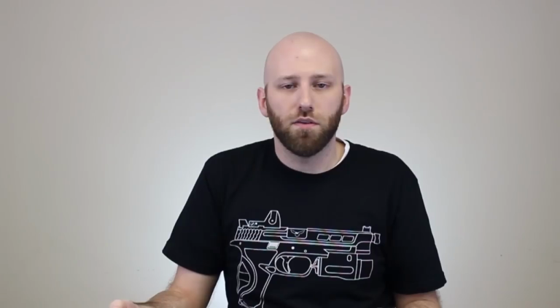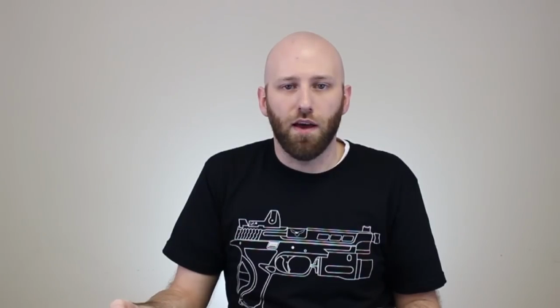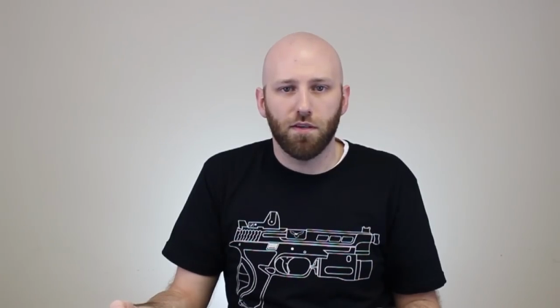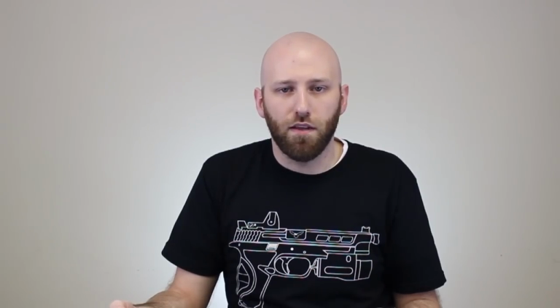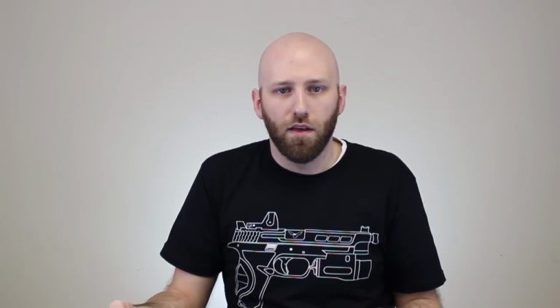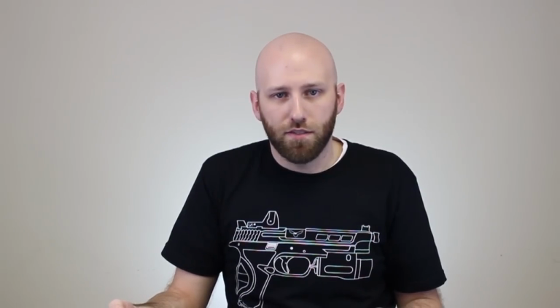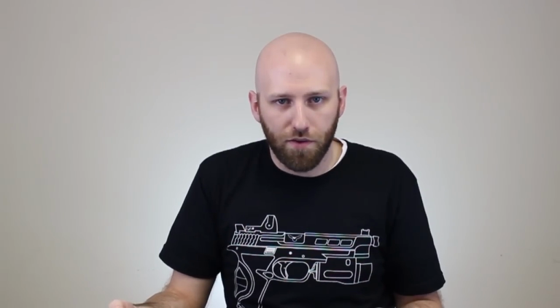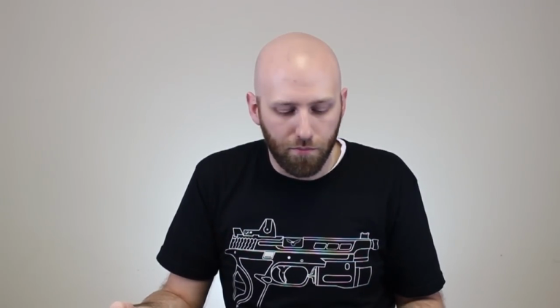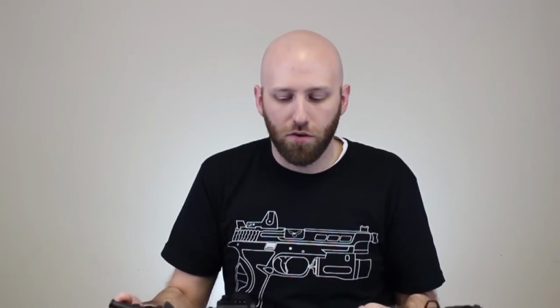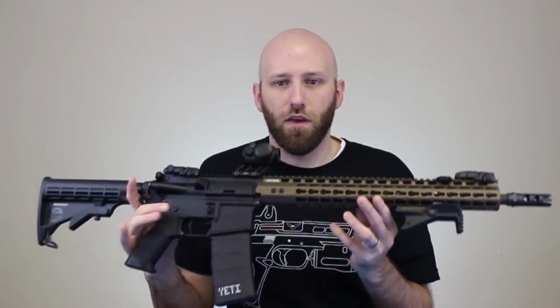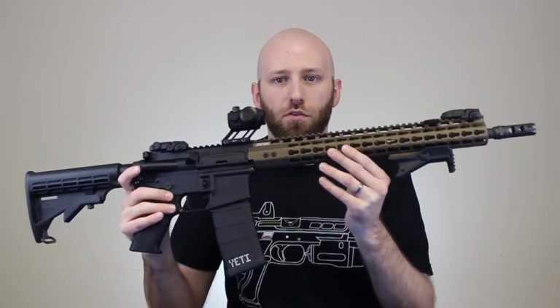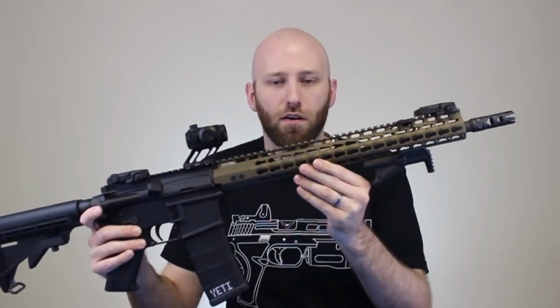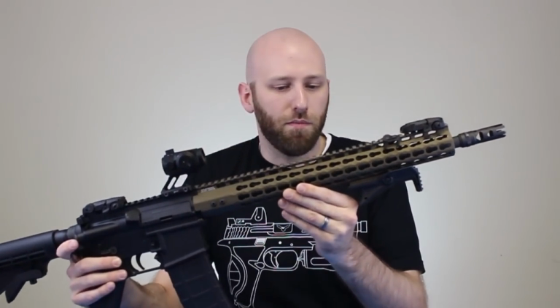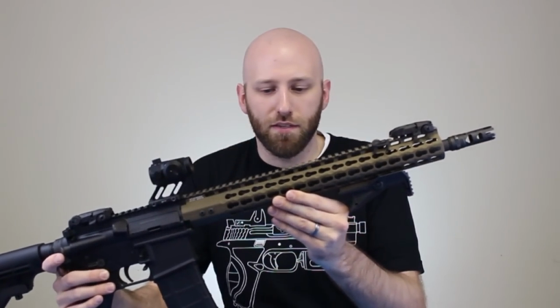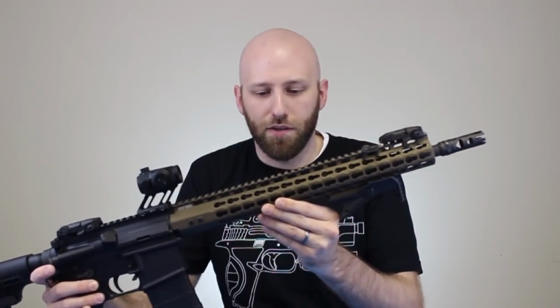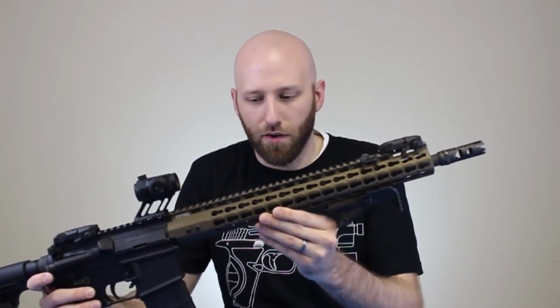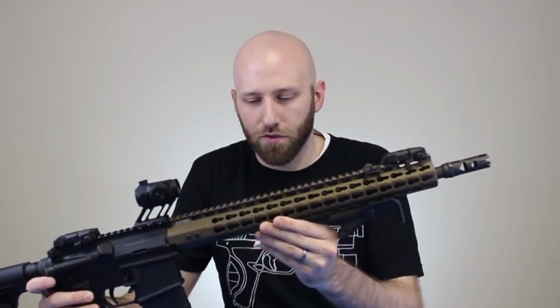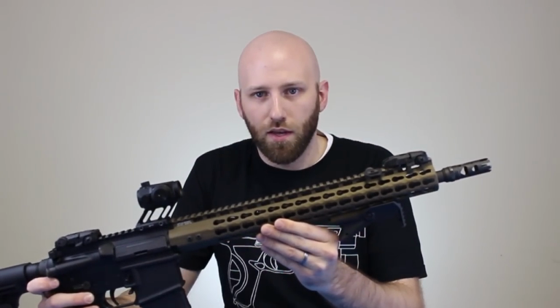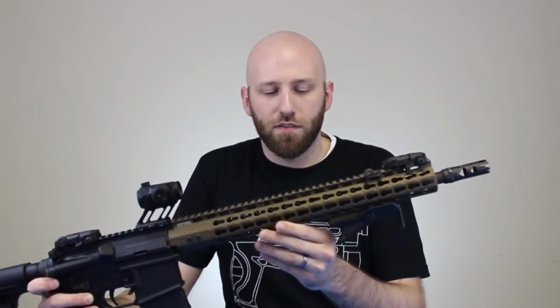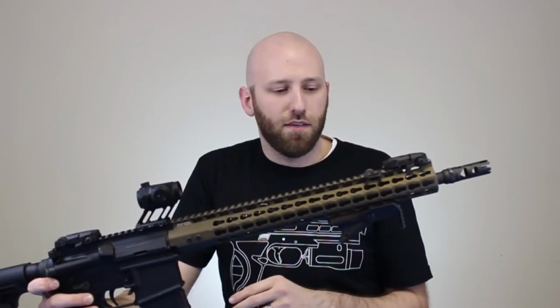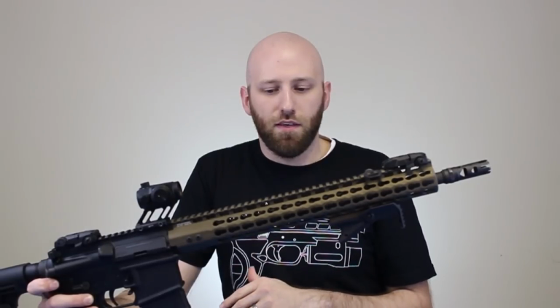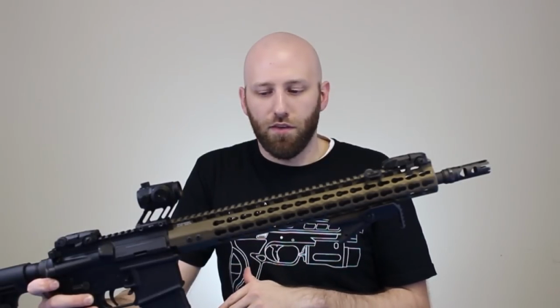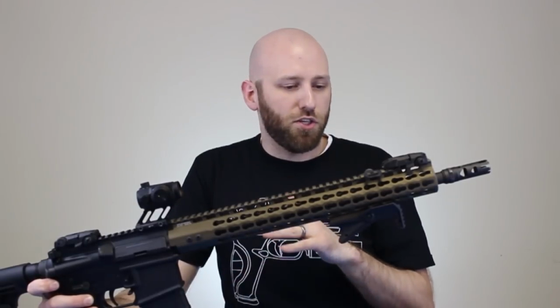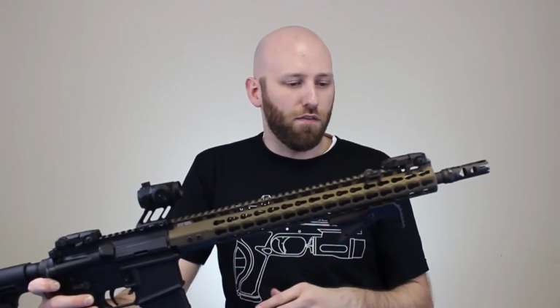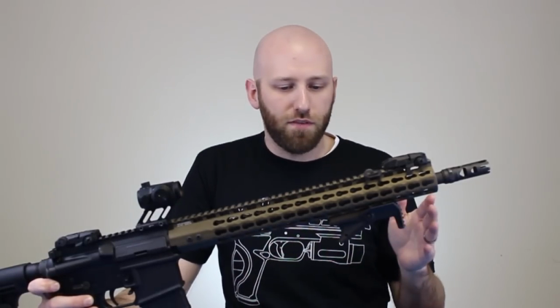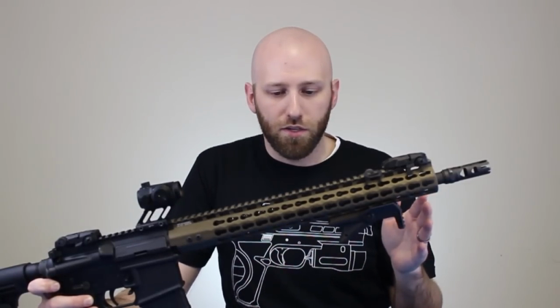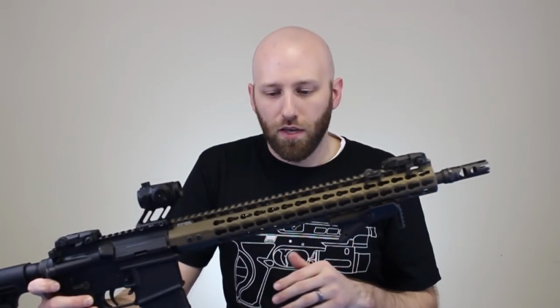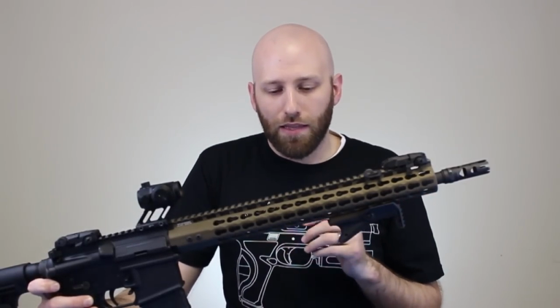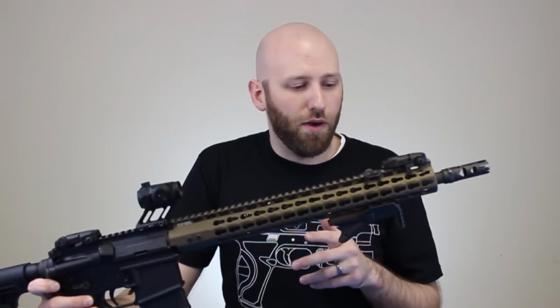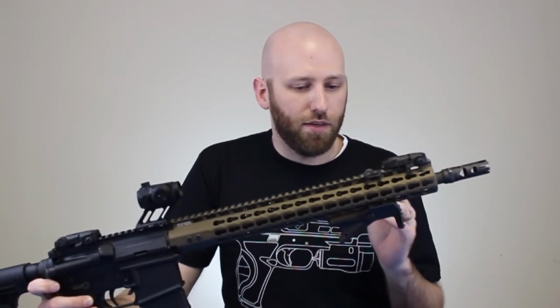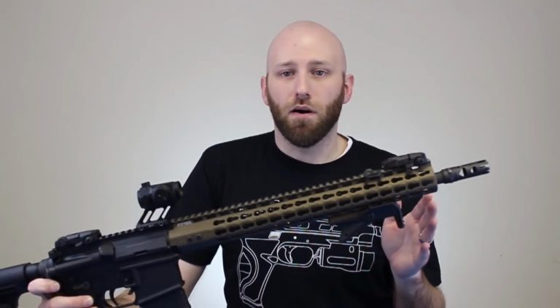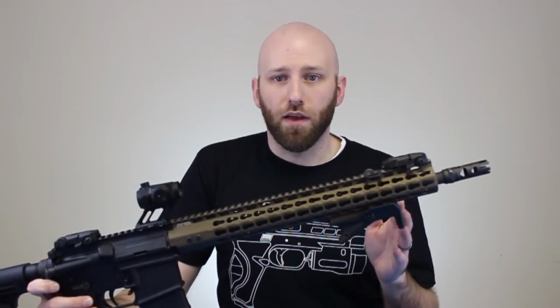What's up guys, Massey Eddie here. In today's video I'm going to be showing you a new rail that I'm going to be testing out here in the headquarters. This is the UTG 15-inch lightweight keymod rail.